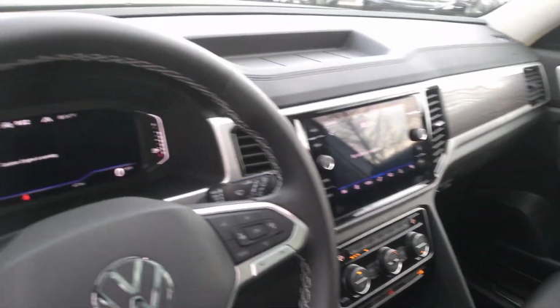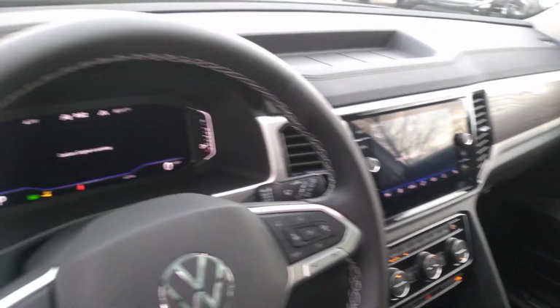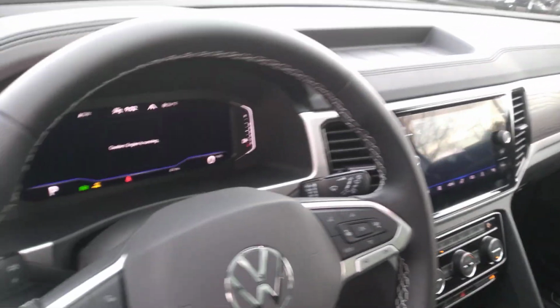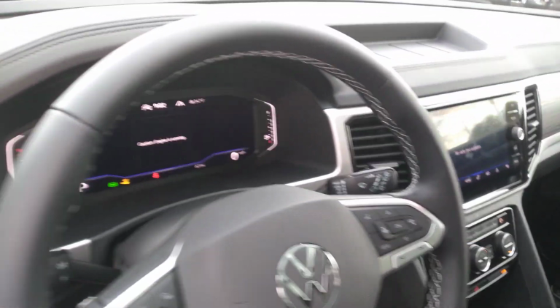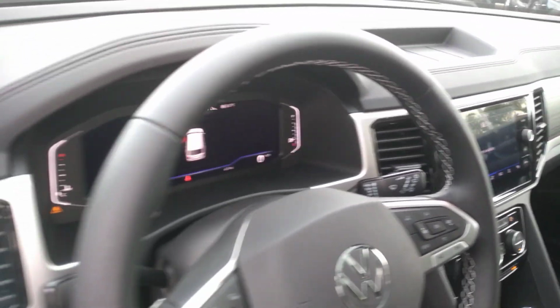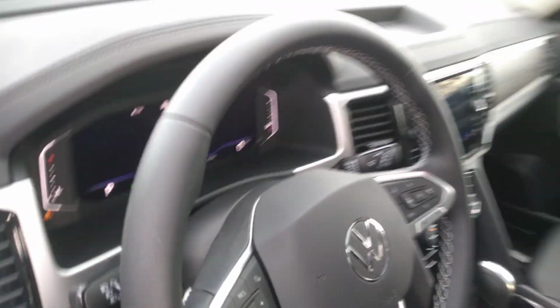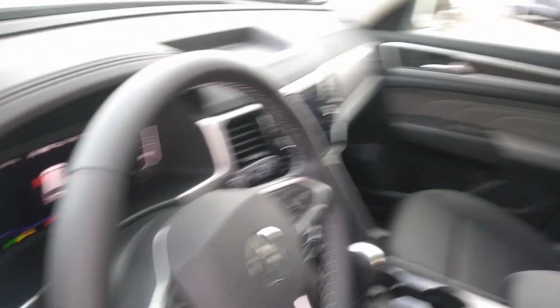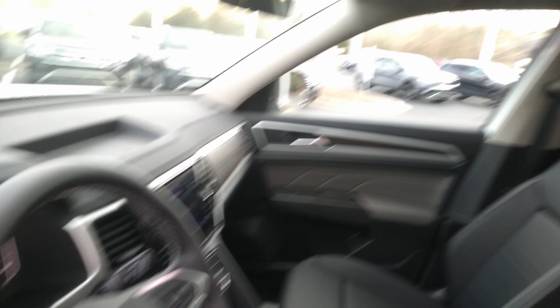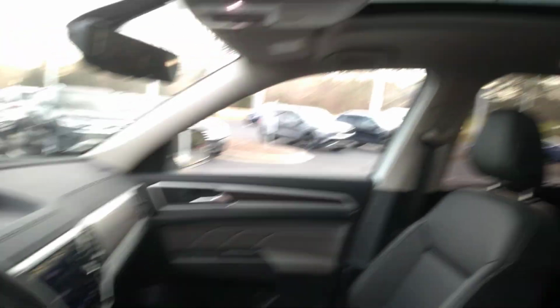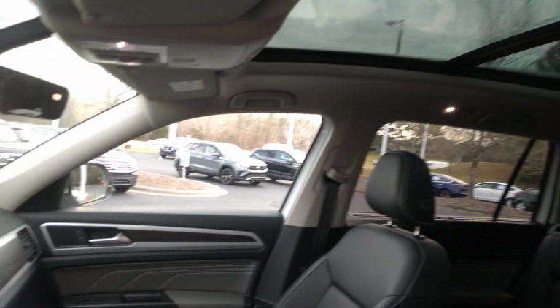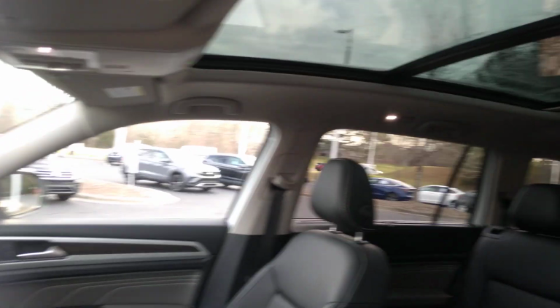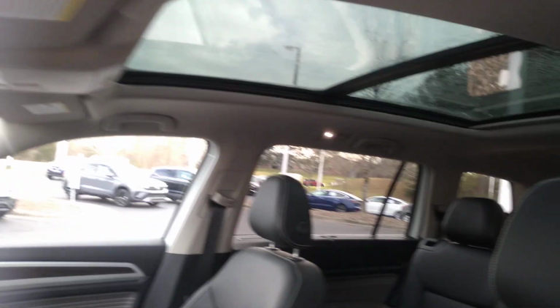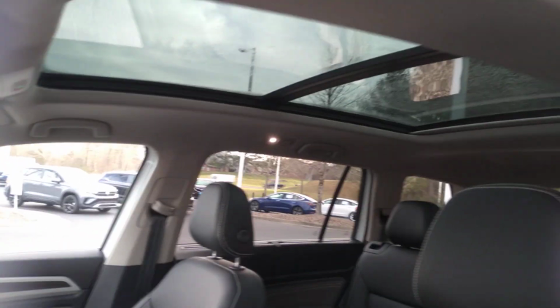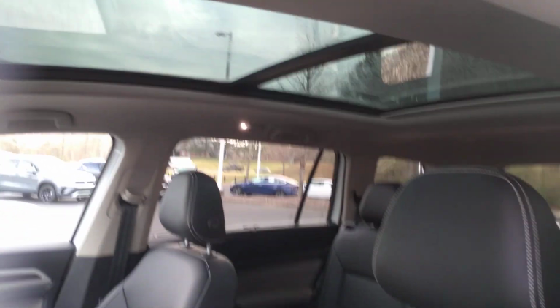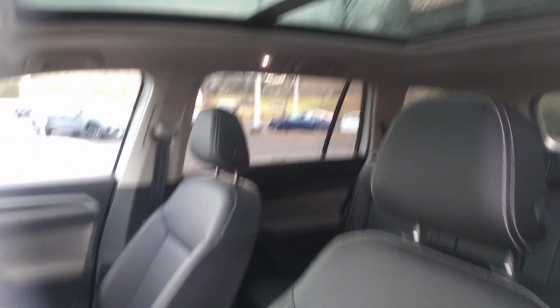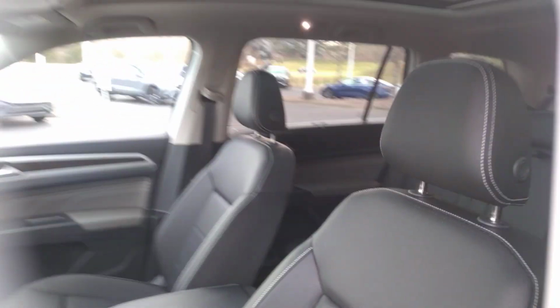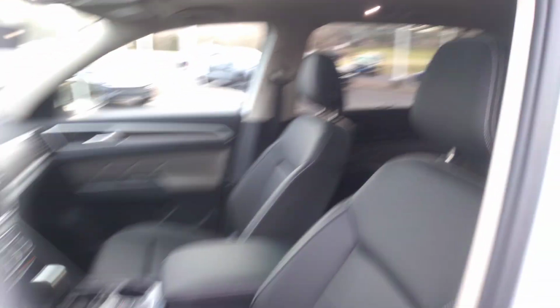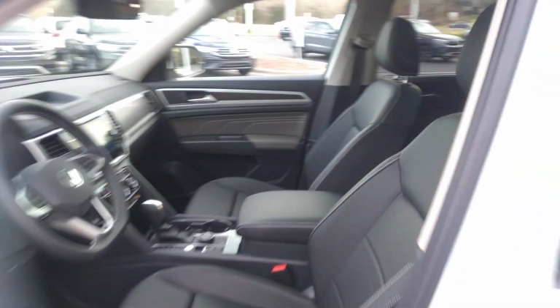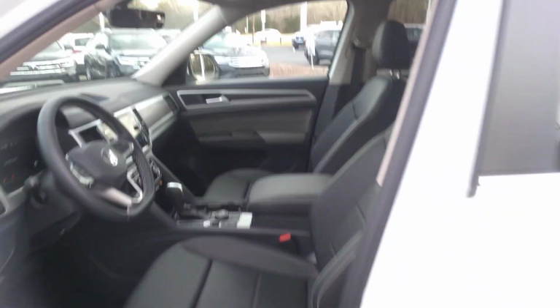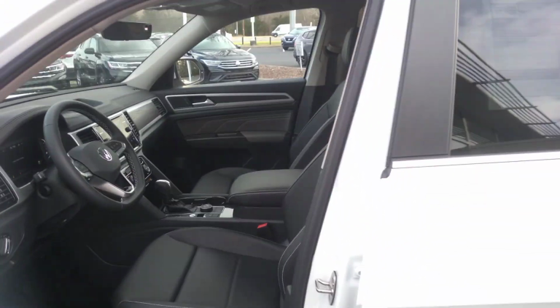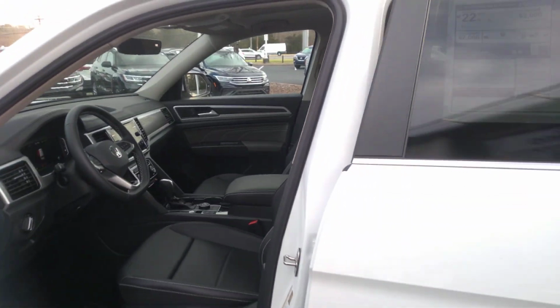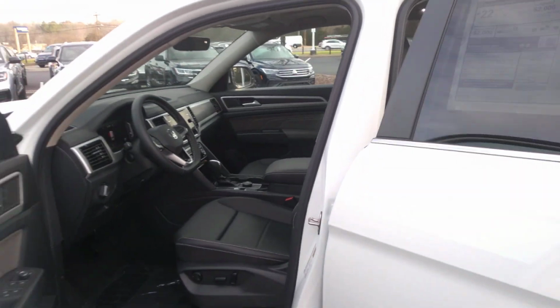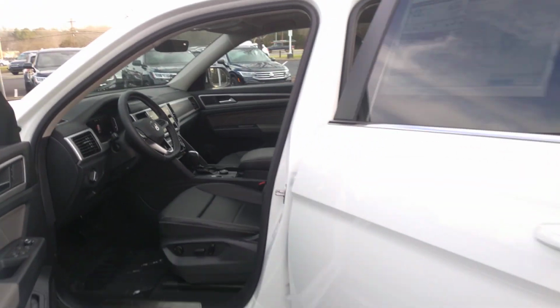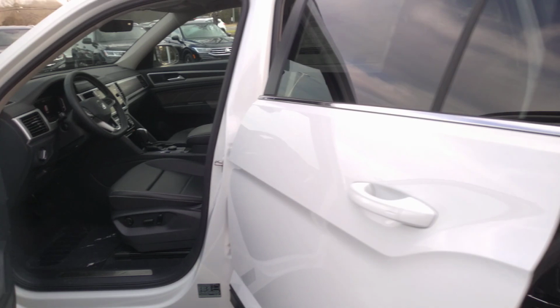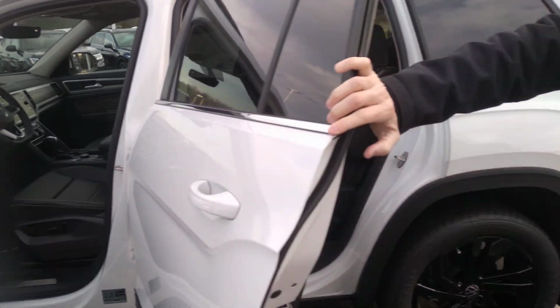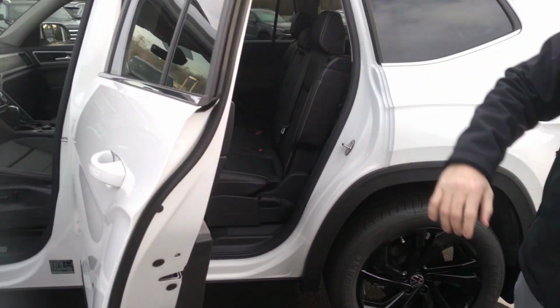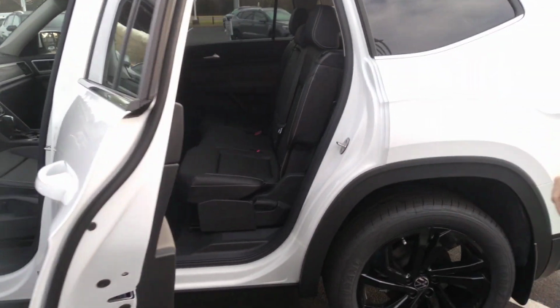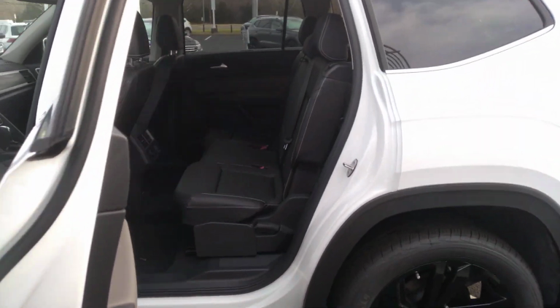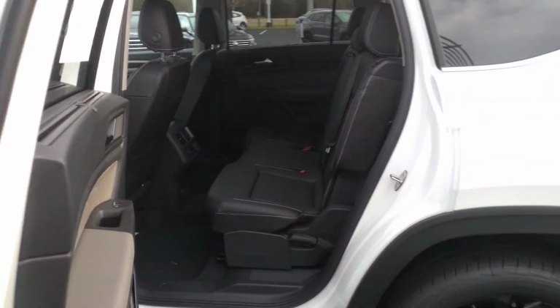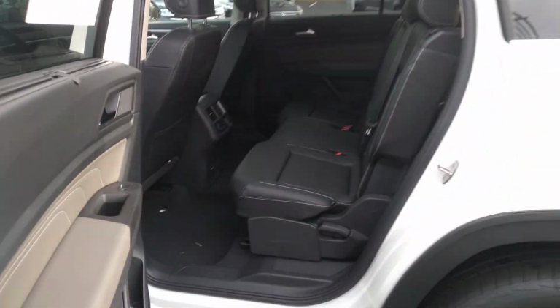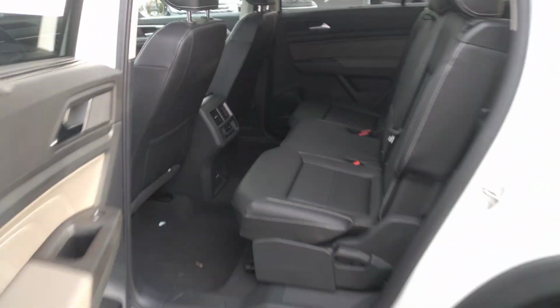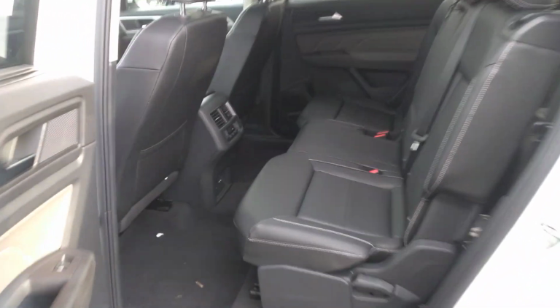You're going to have easy-access liftgate — just swipe your foot under that rear bumper and the liftgate is going to open automatically. You also have remote start from your key fob and from the app that you download.